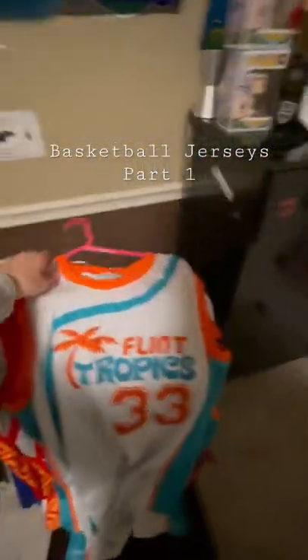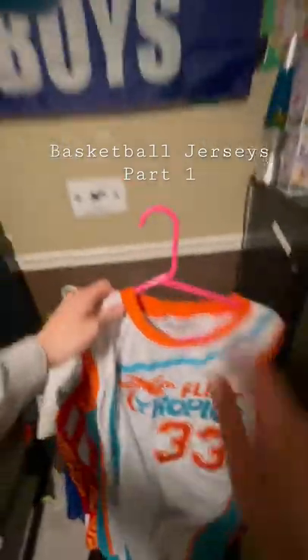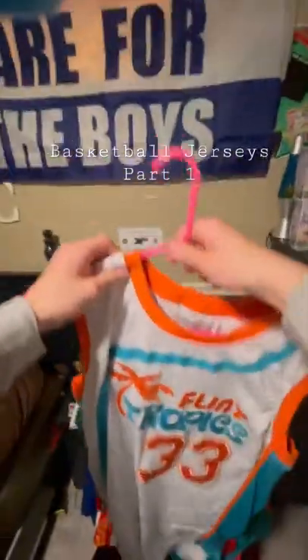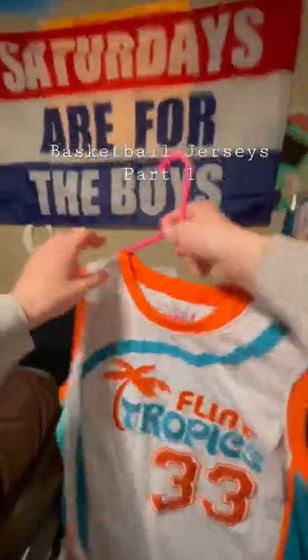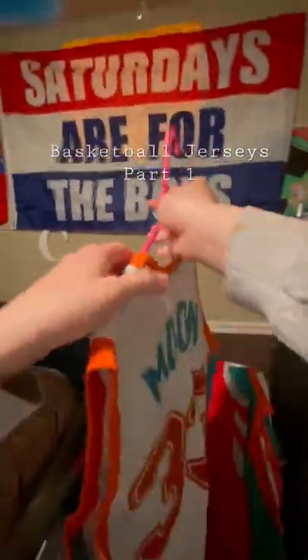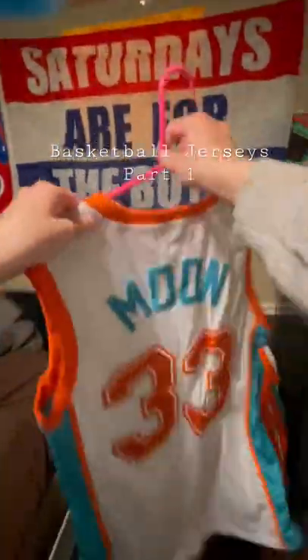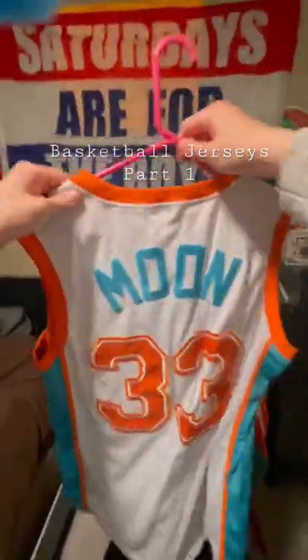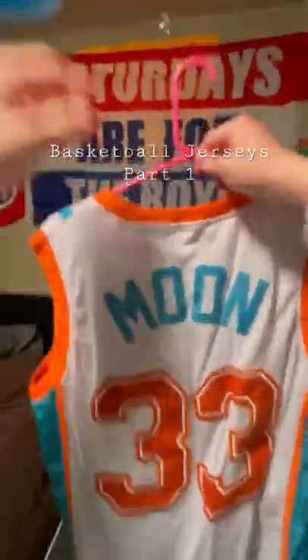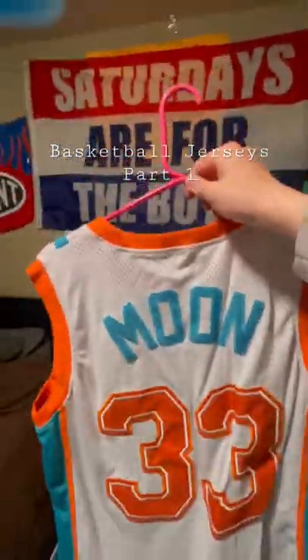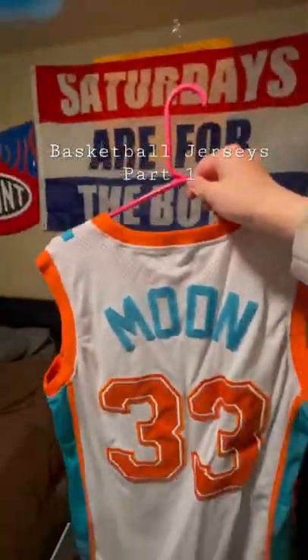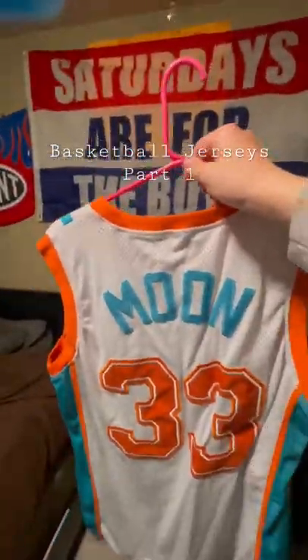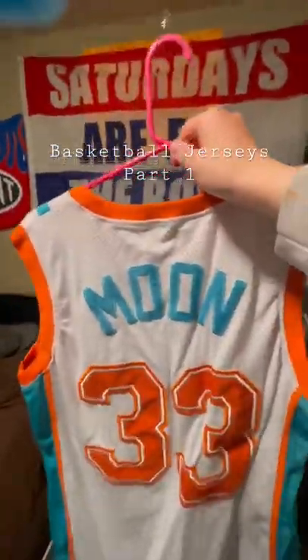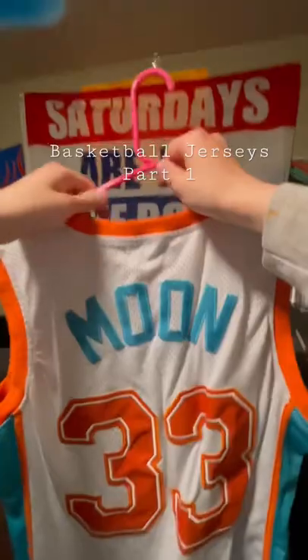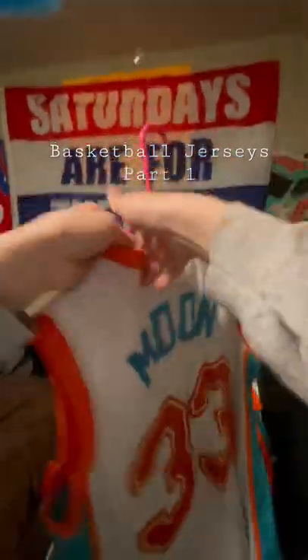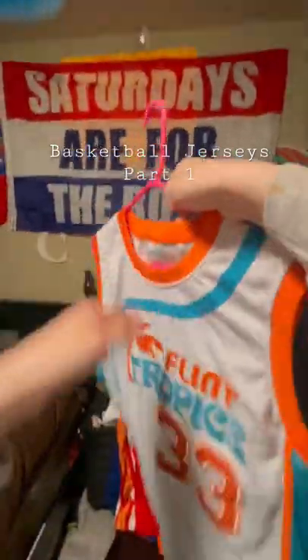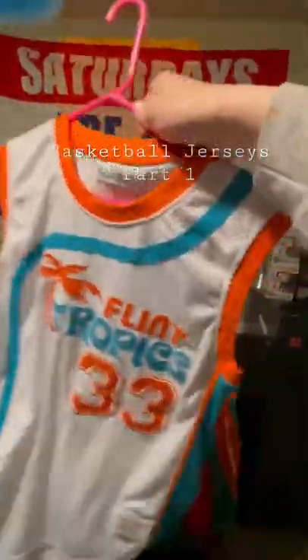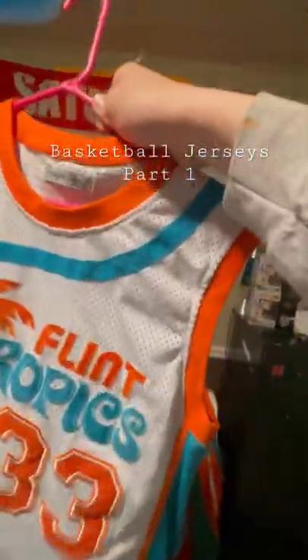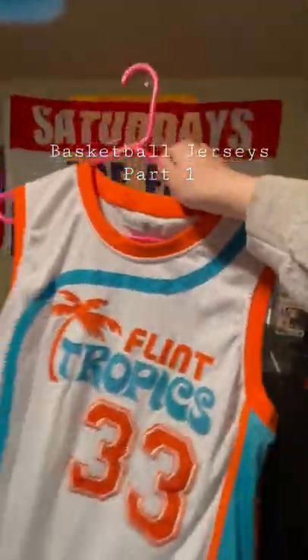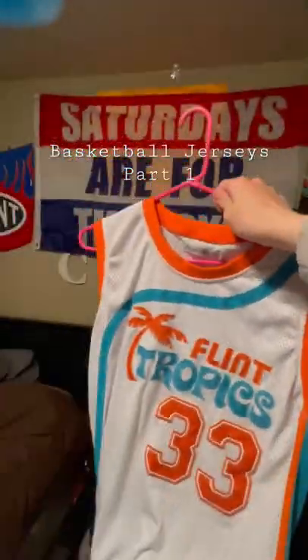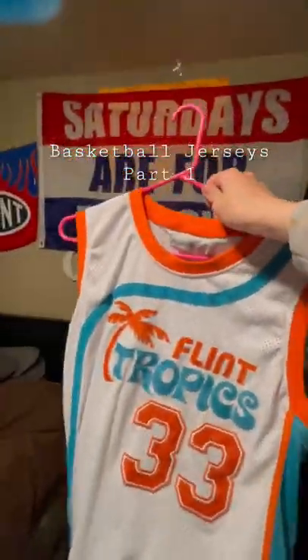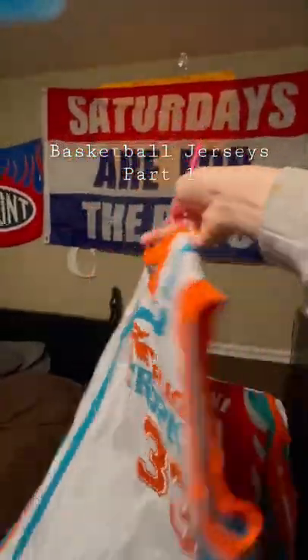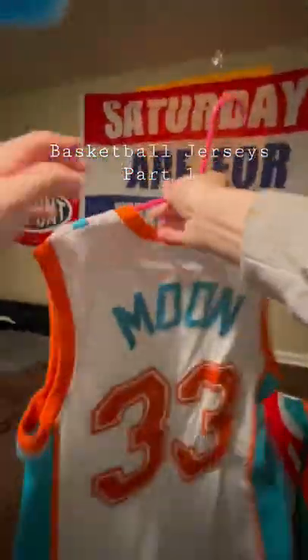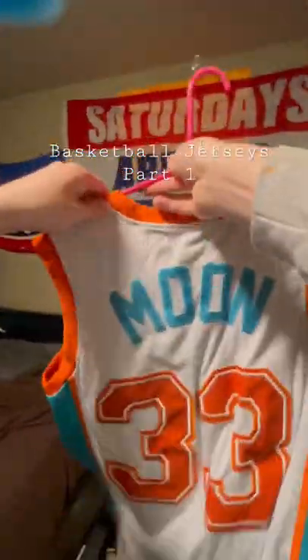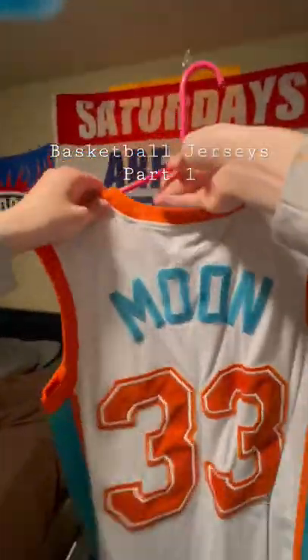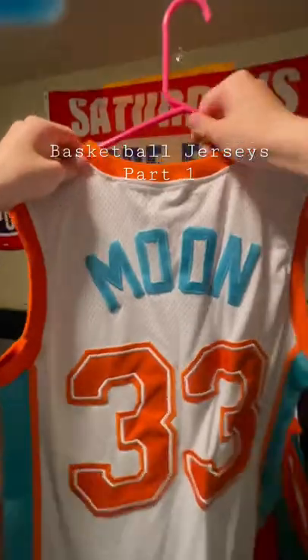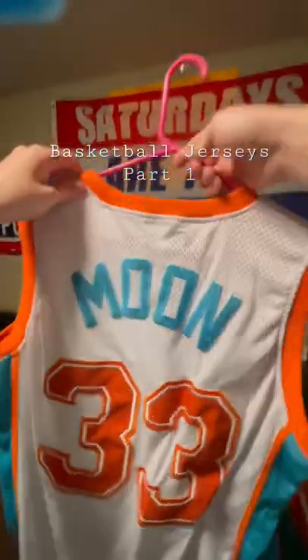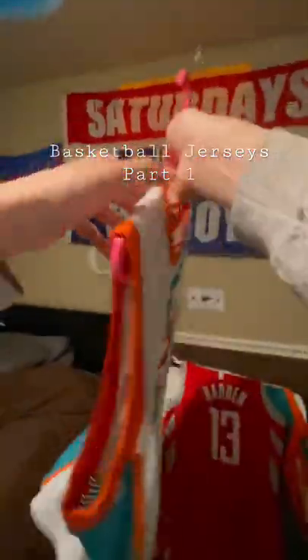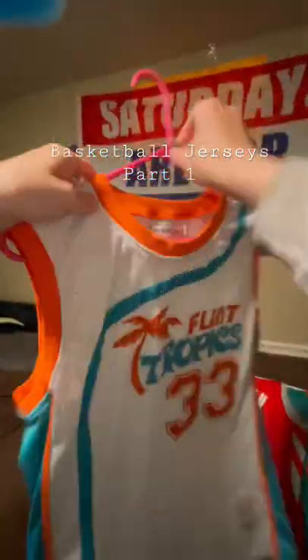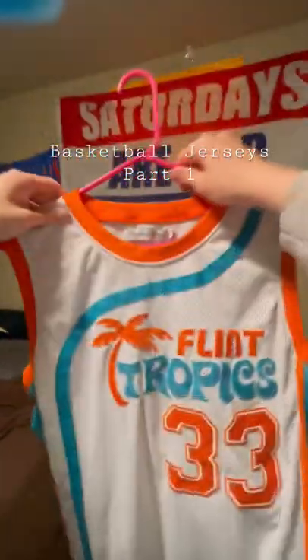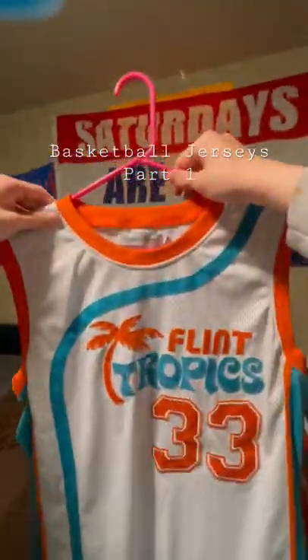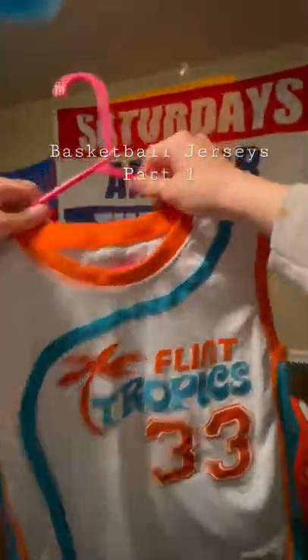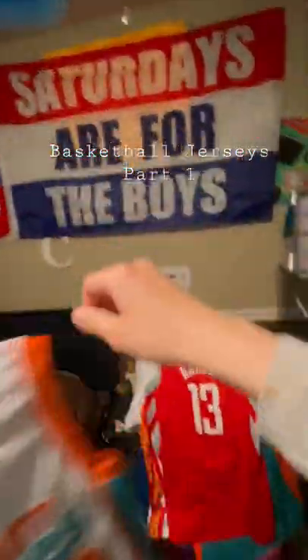First up, we got the Fun Tropics Jackie Moon jersey. Jackie Moon jersey, pretty nice. I have two different versions of these. This is the away version. Pretty good.